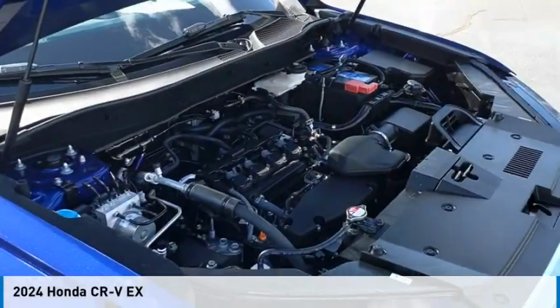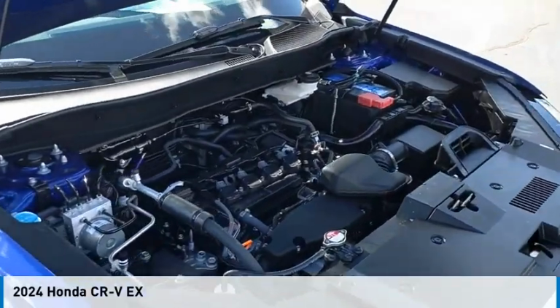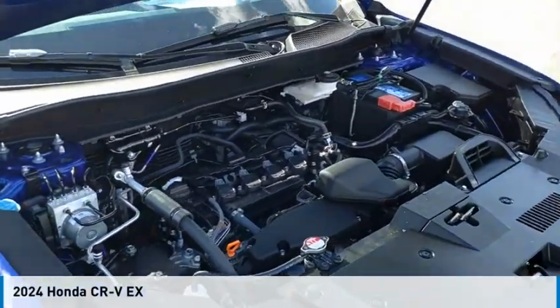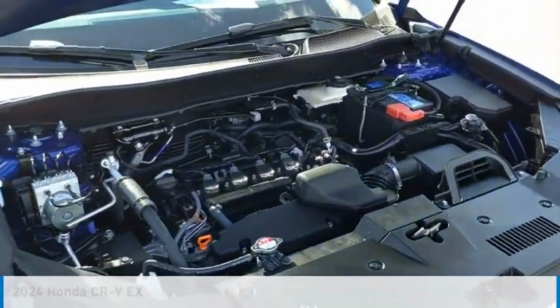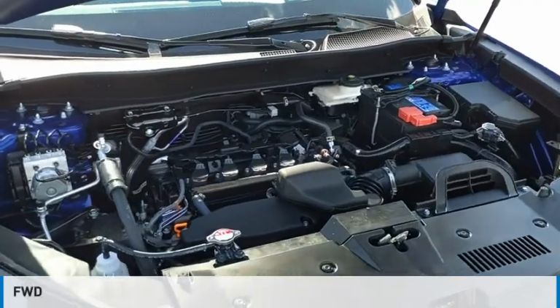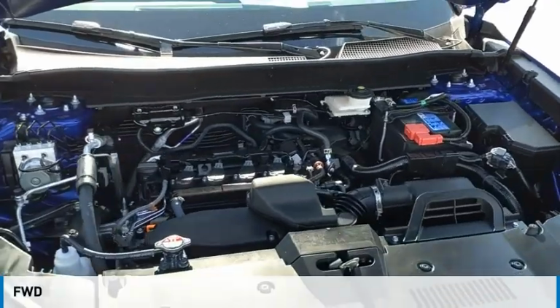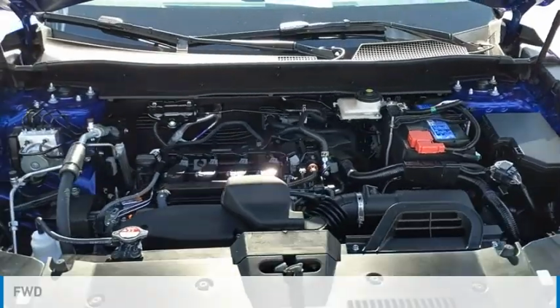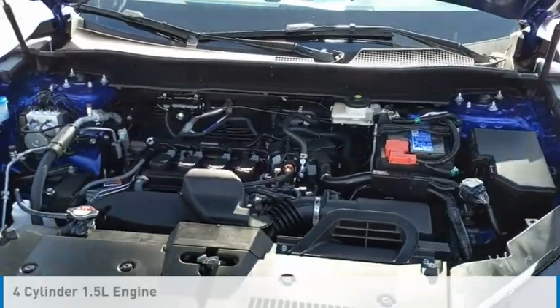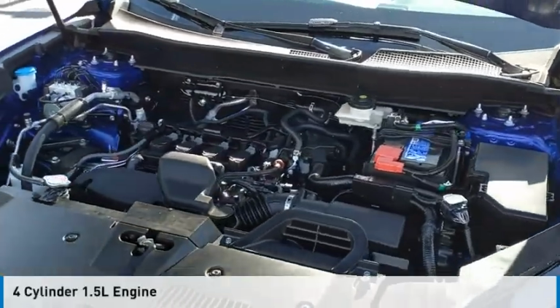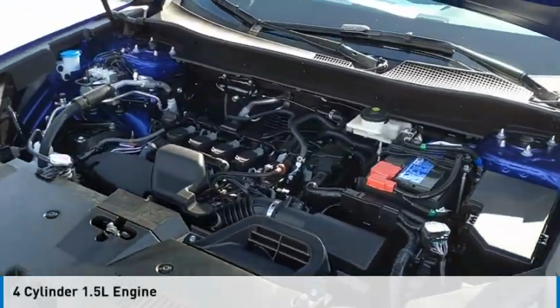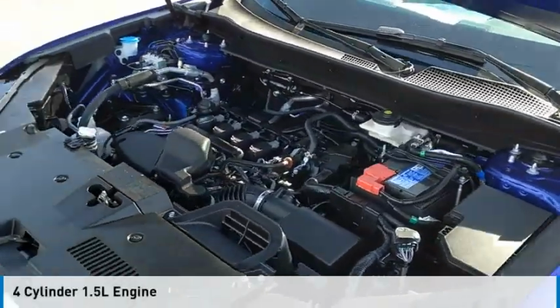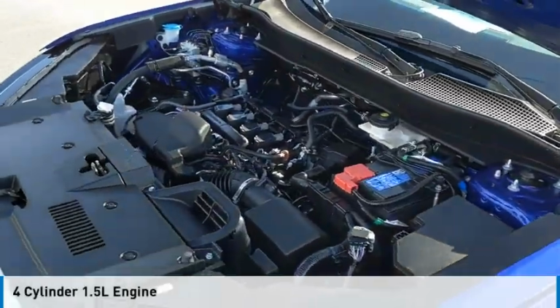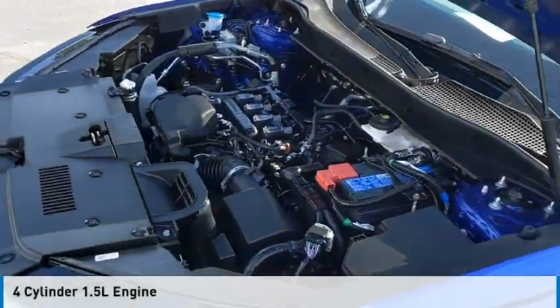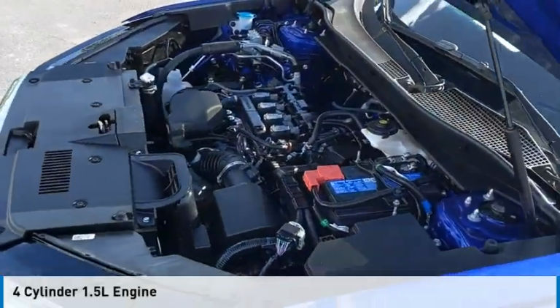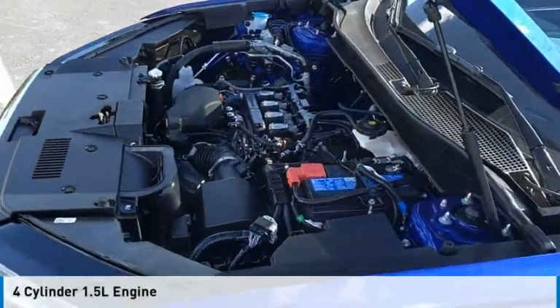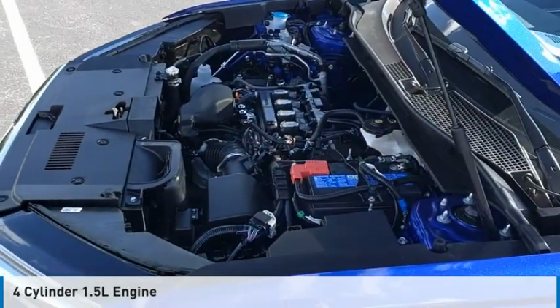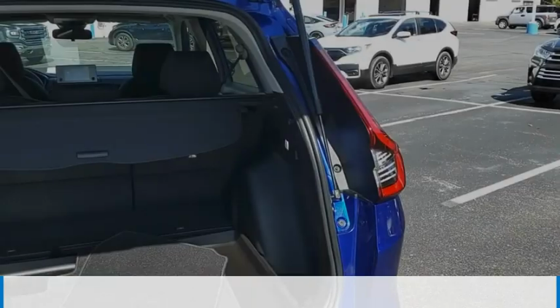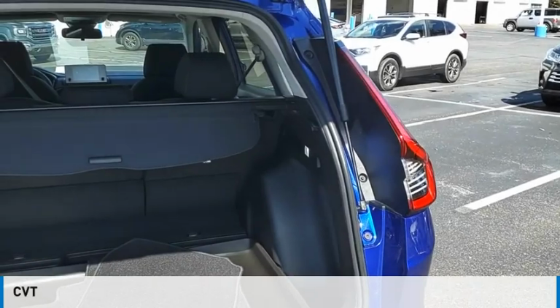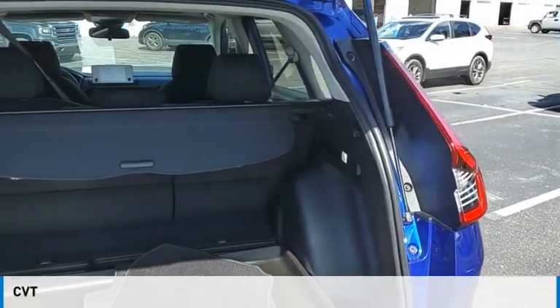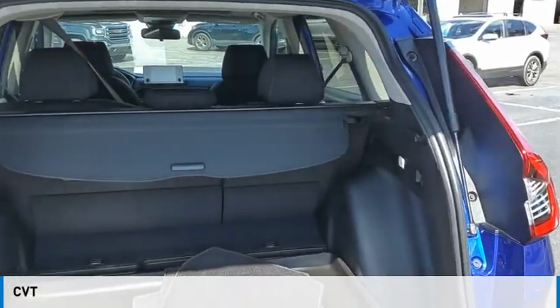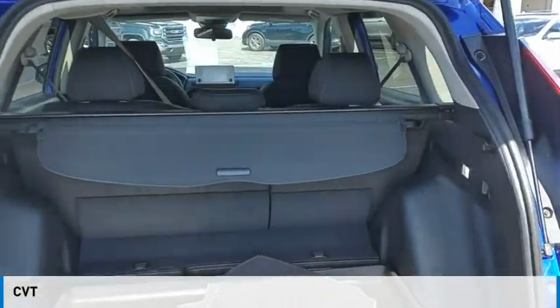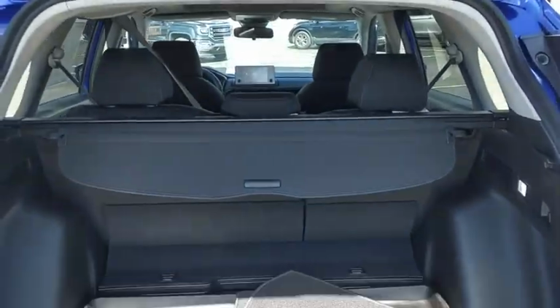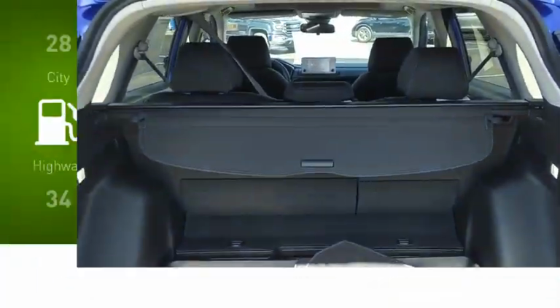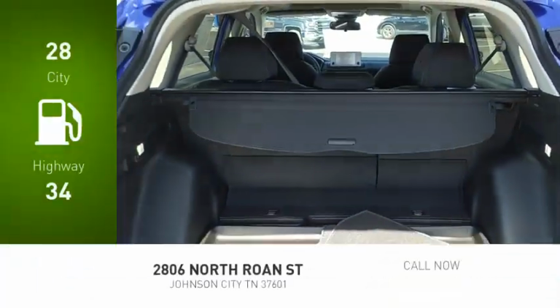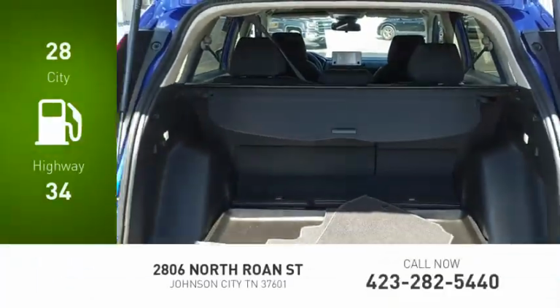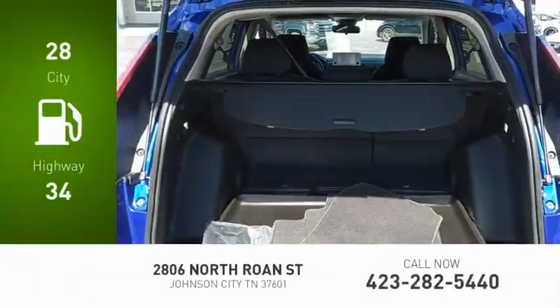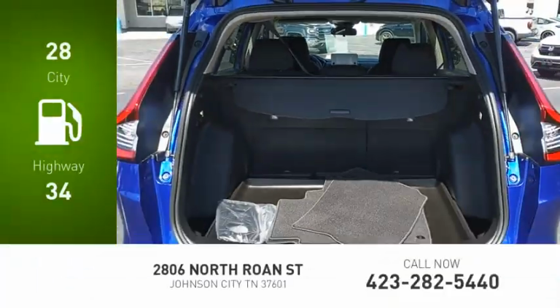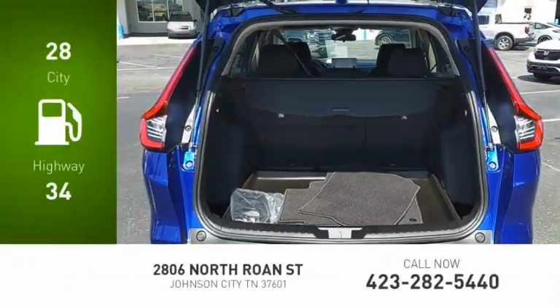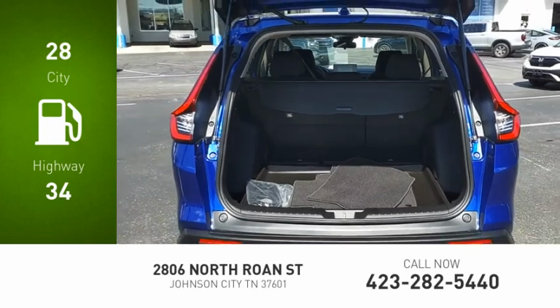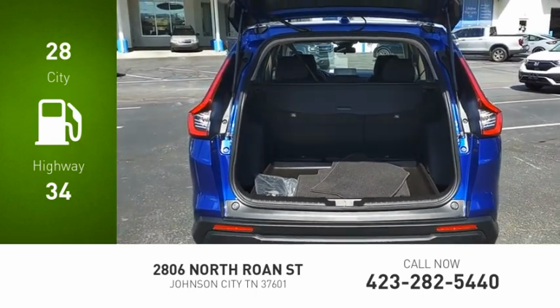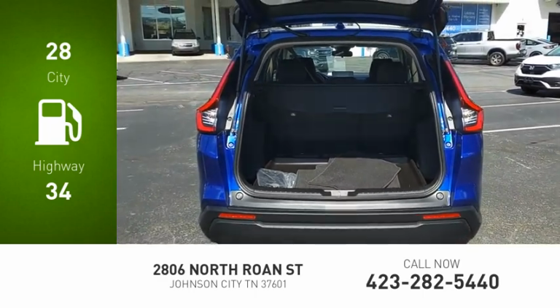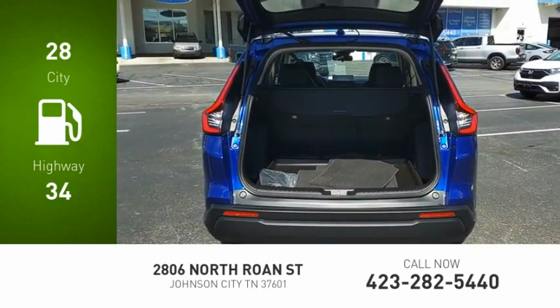This vehicle is powered by a front-wheel drive, four-cylinder, 1.5-liter engine, and comes with a continuously variable transmission. Great fuel efficiency saves you money by requiring fewer trips to the gas station.